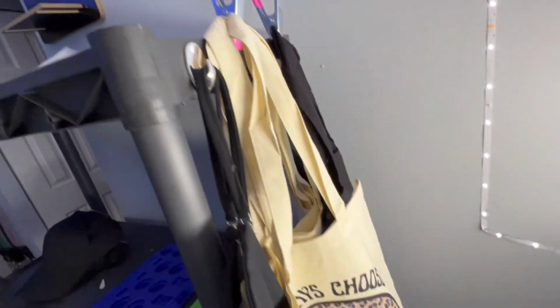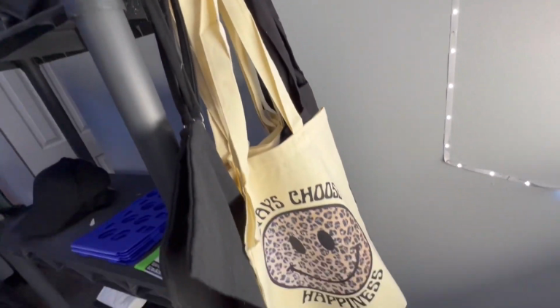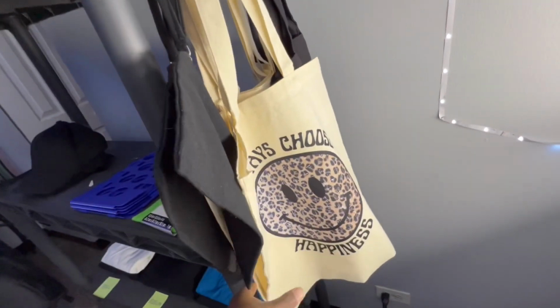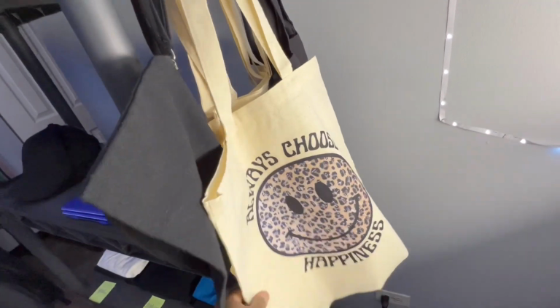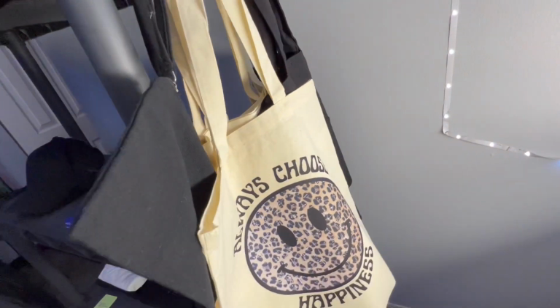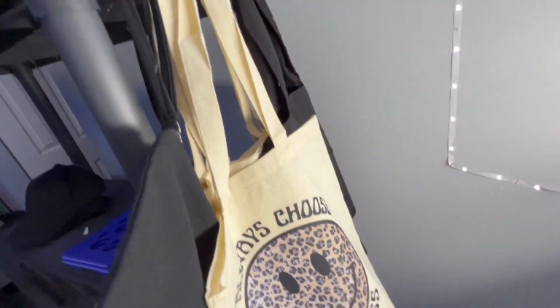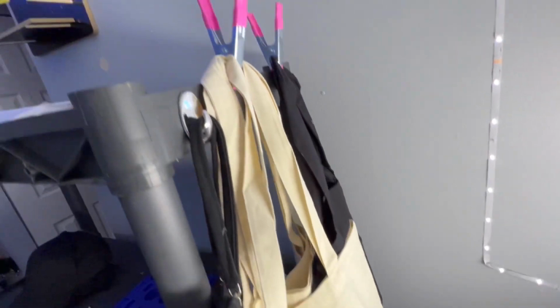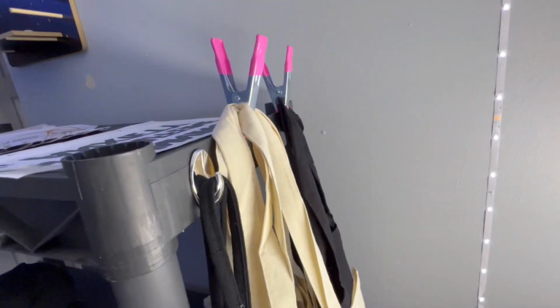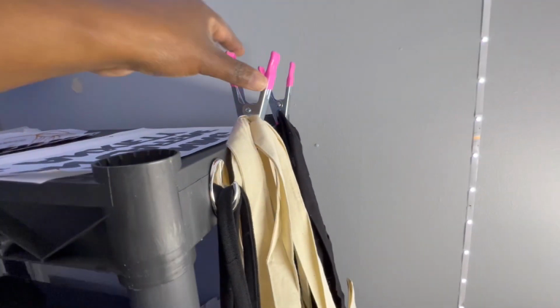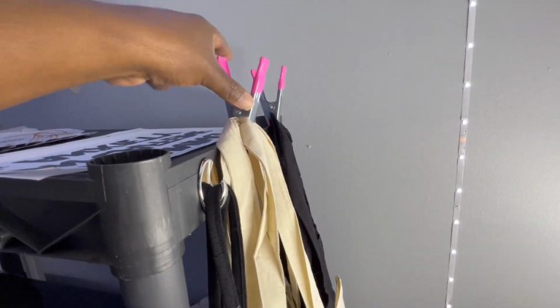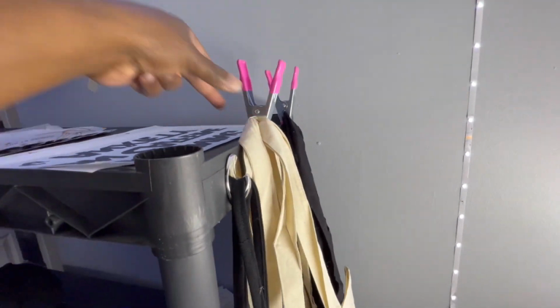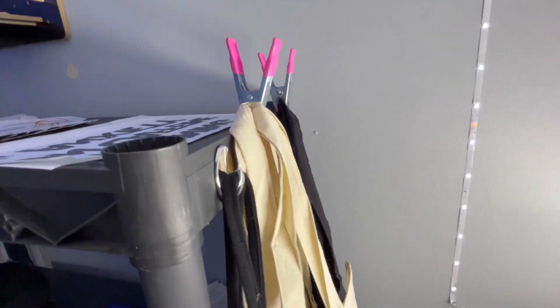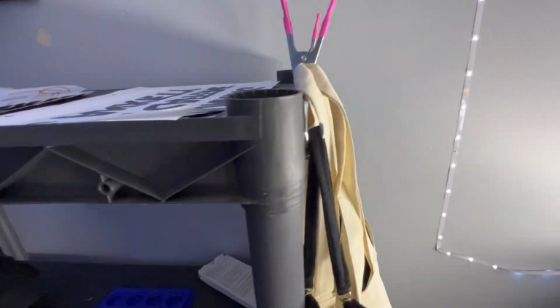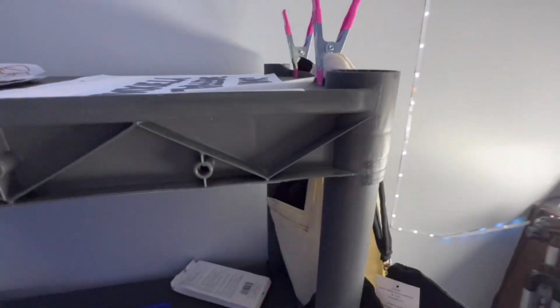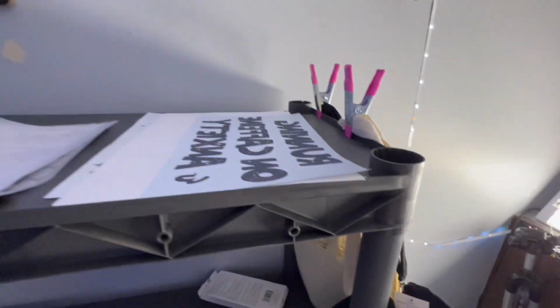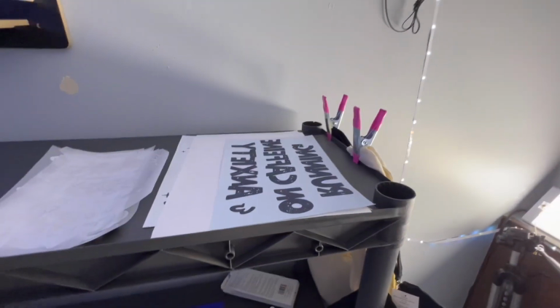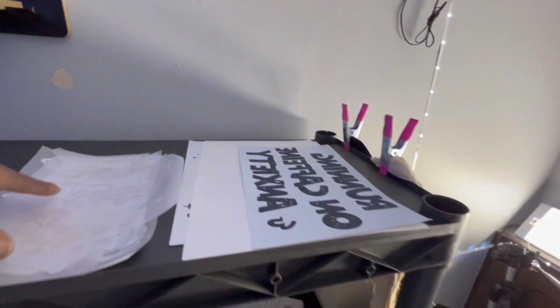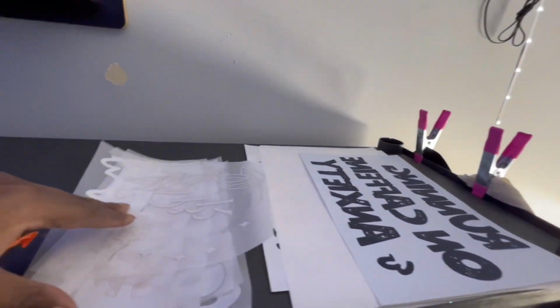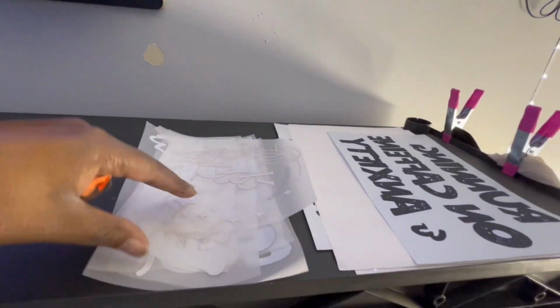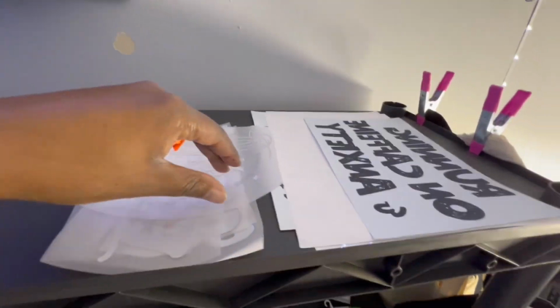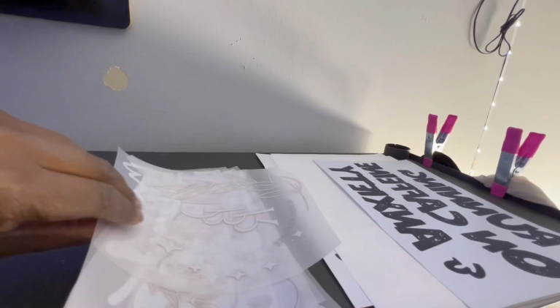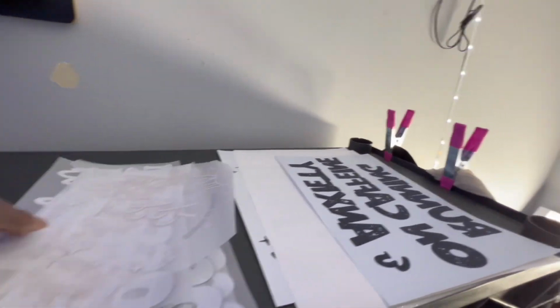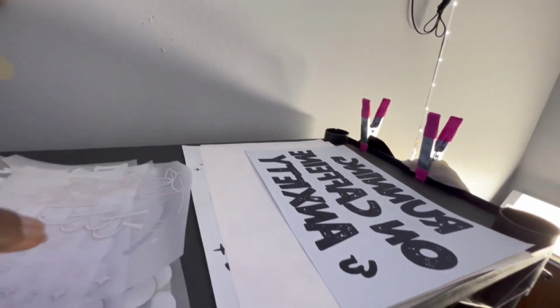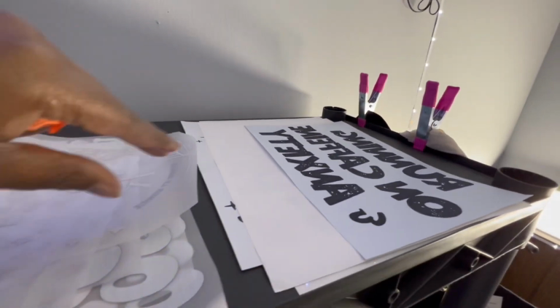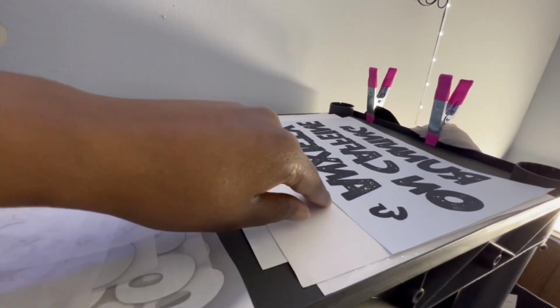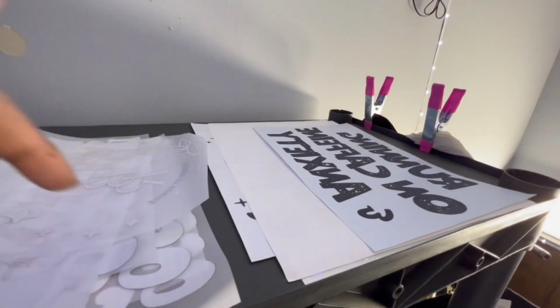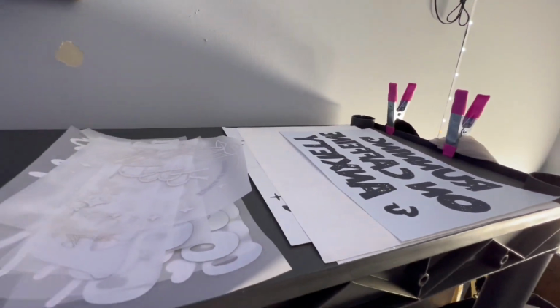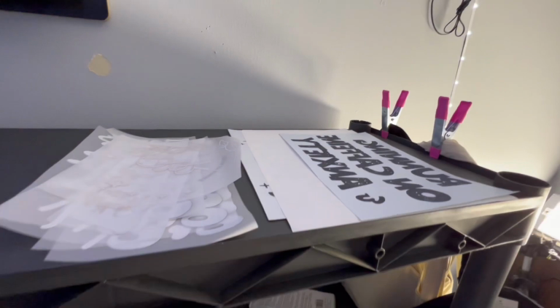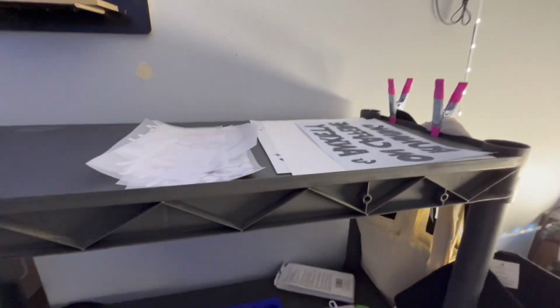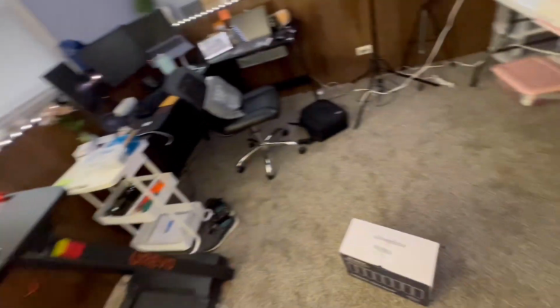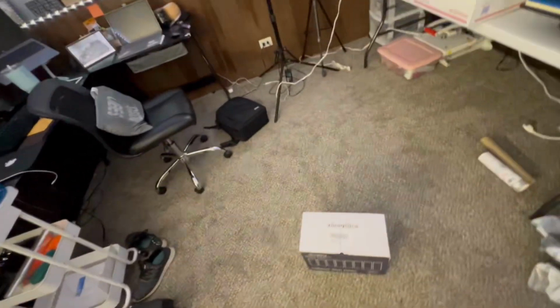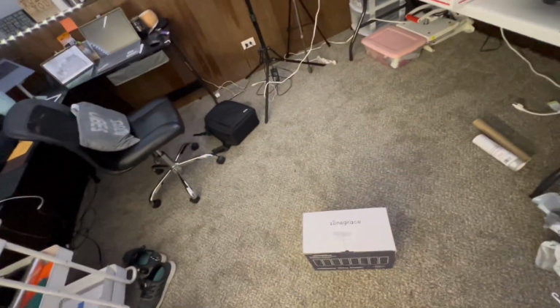Right now I just have my totes hanging from there — I think I like this setup. And then I have some of my transfers stored there too. I got my screen transfer today as well.